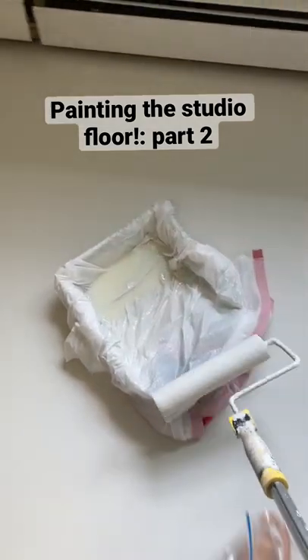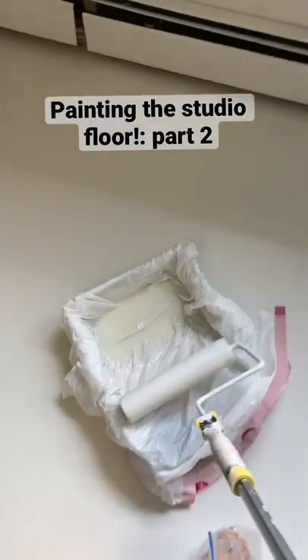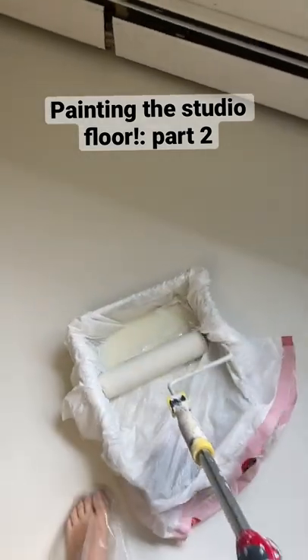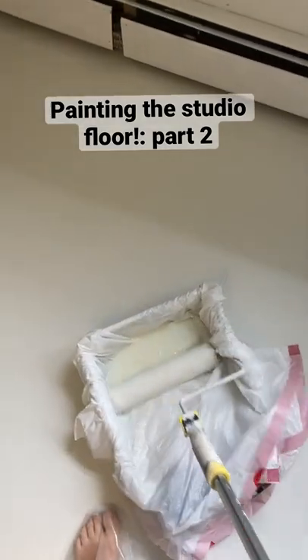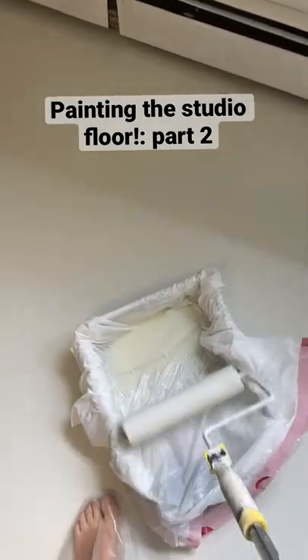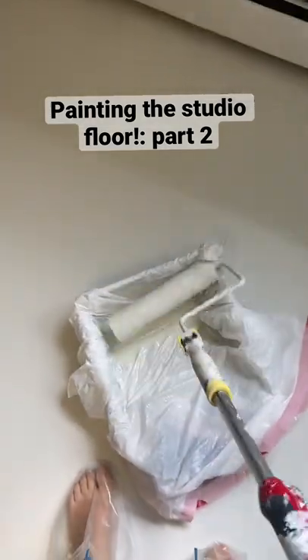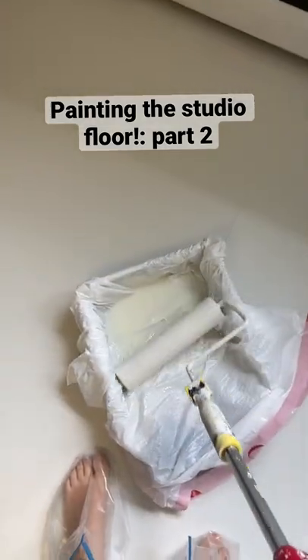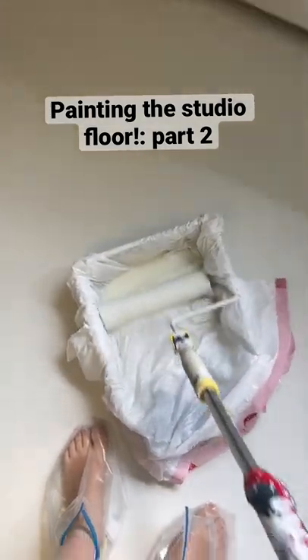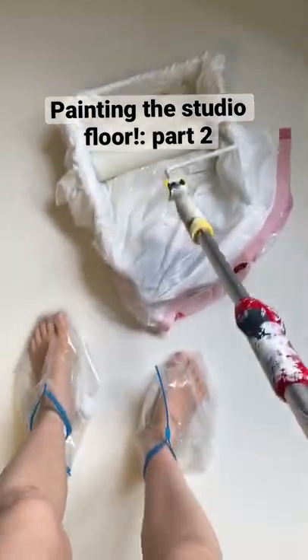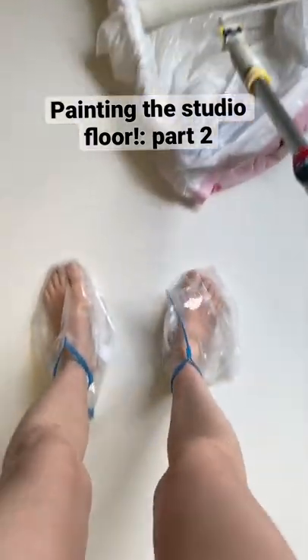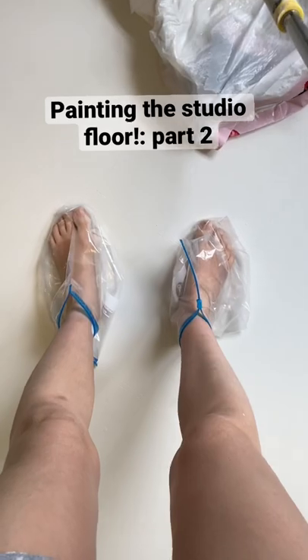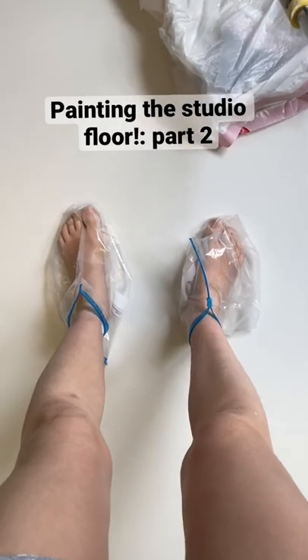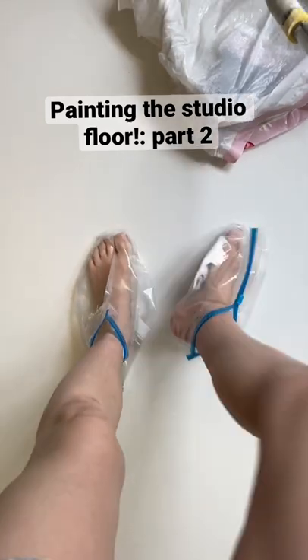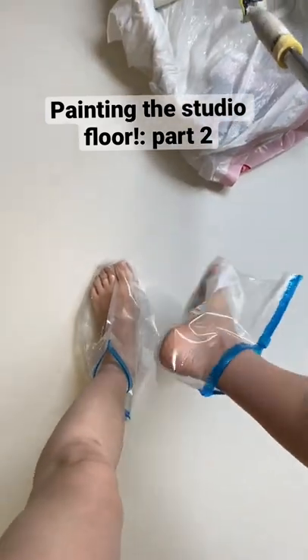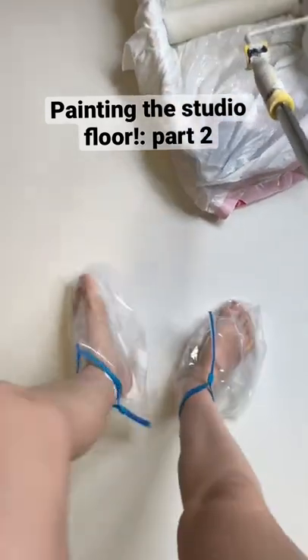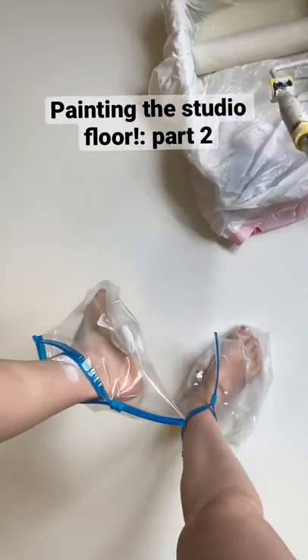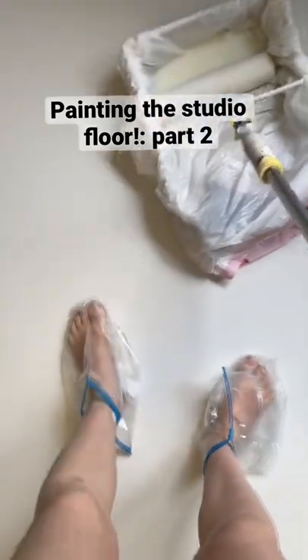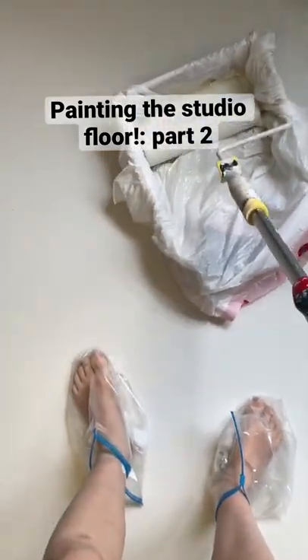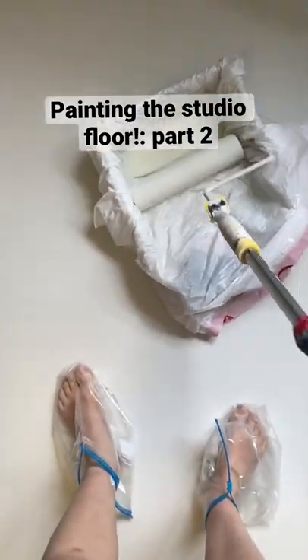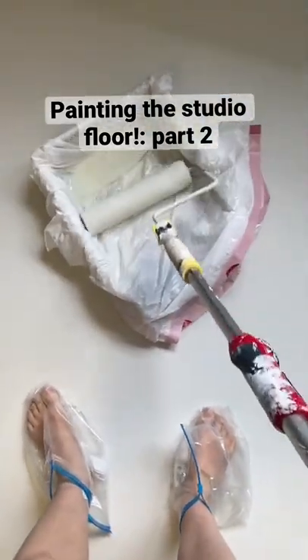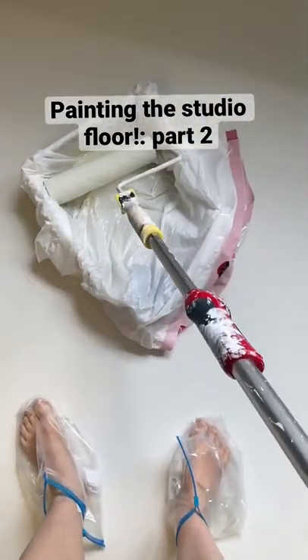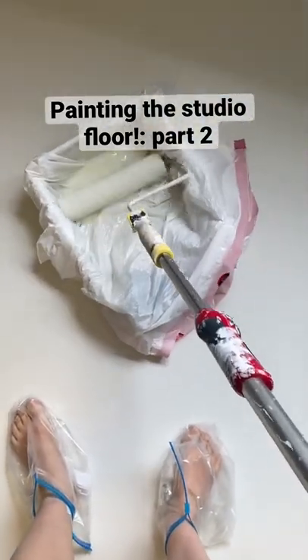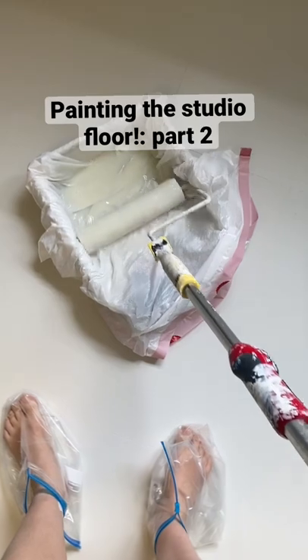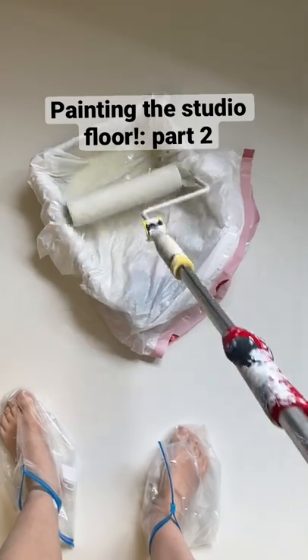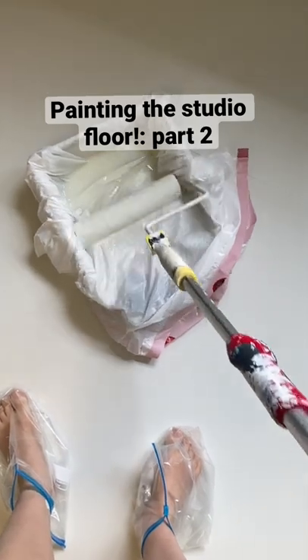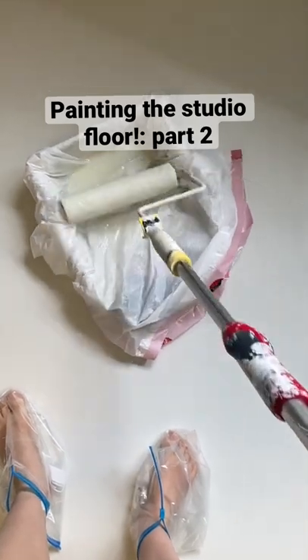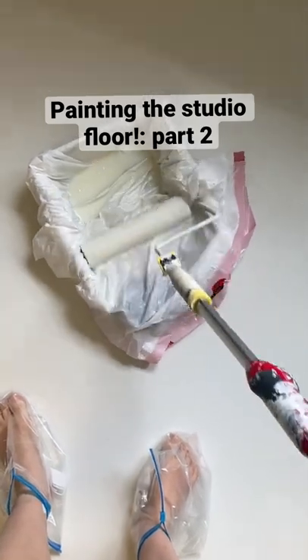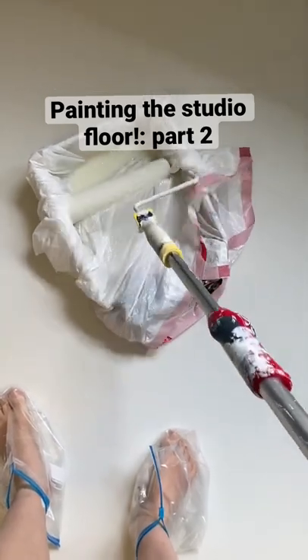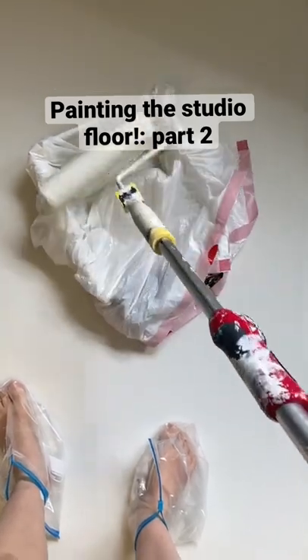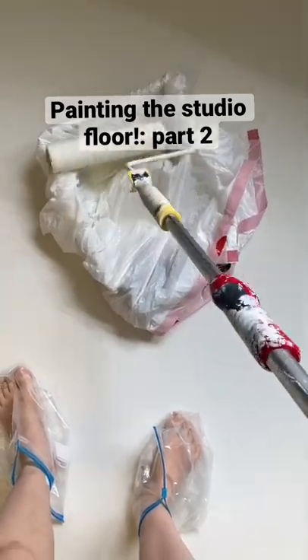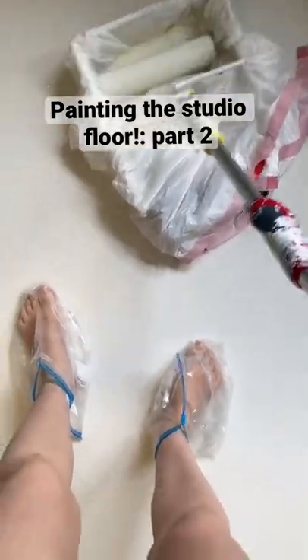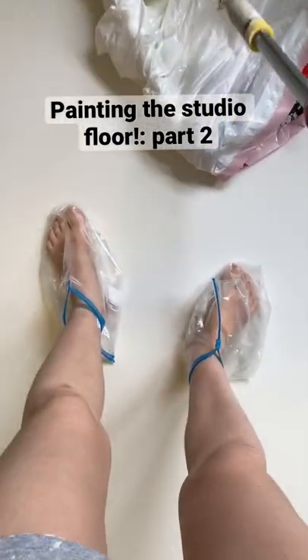I have a couple thoughts about this process. One, the Ziploc booties are amazing. They are doing their job. I'm not getting anything or any lint on the floor while I'm sealing it, so 100% recommend.